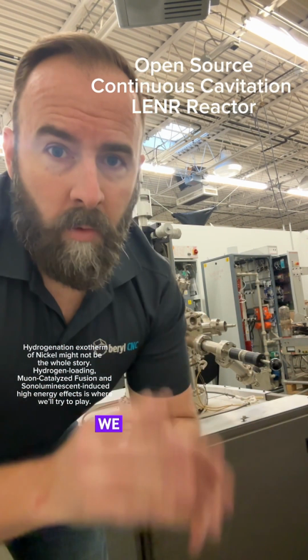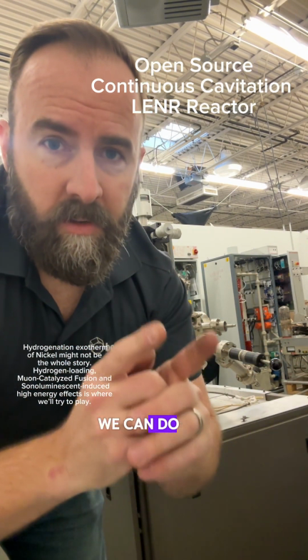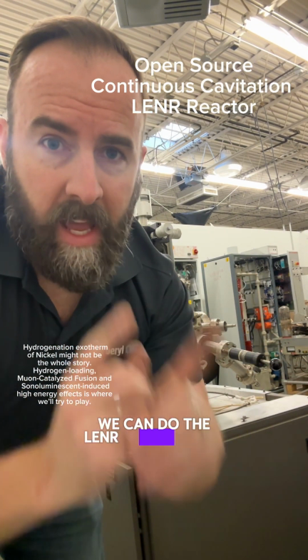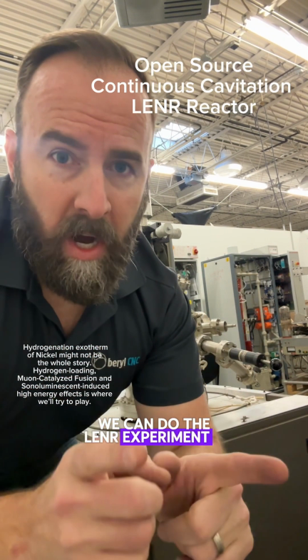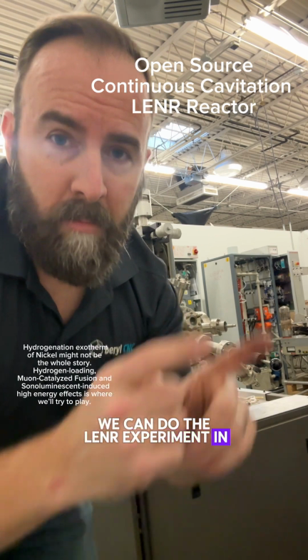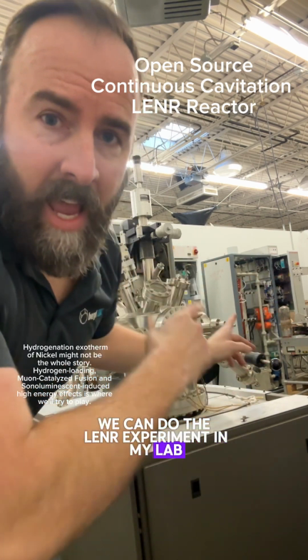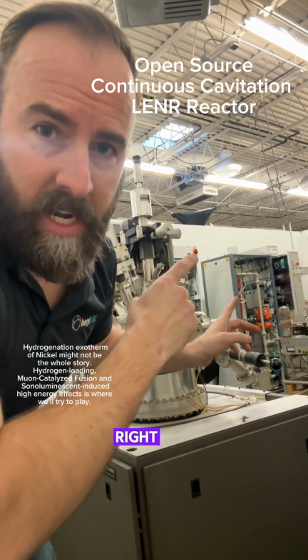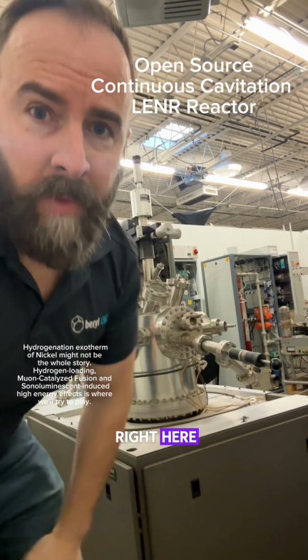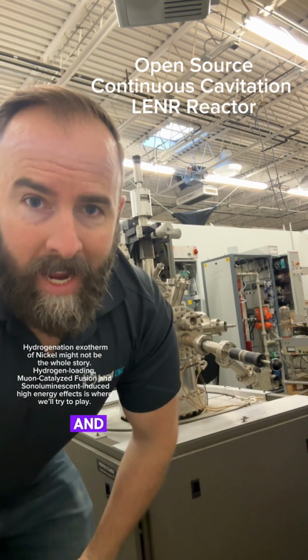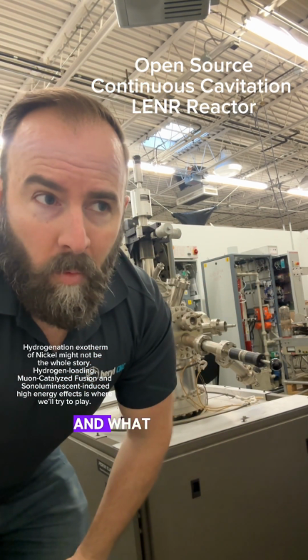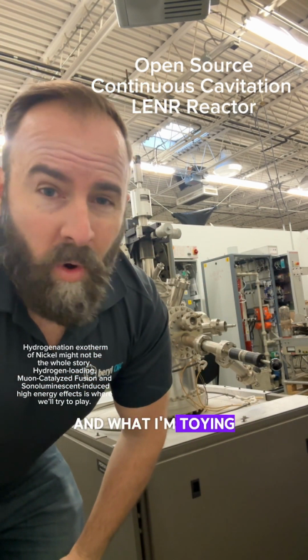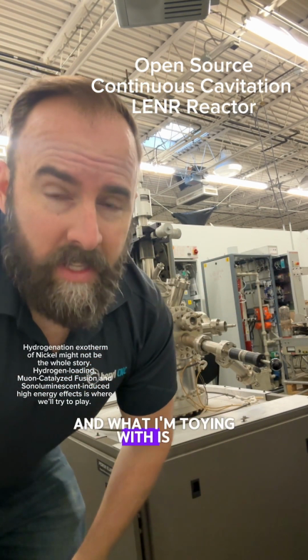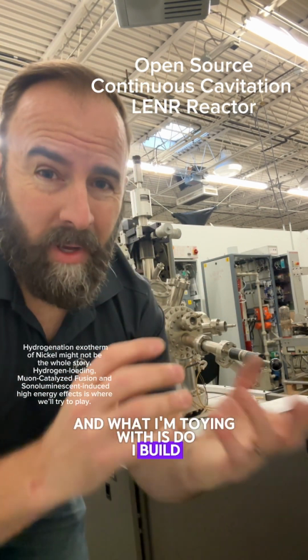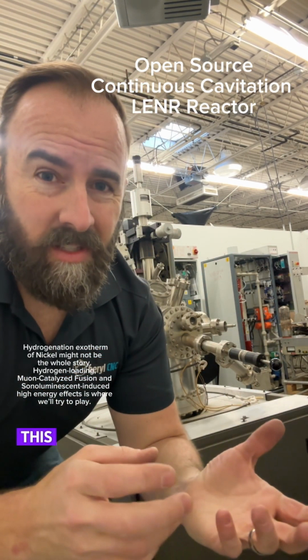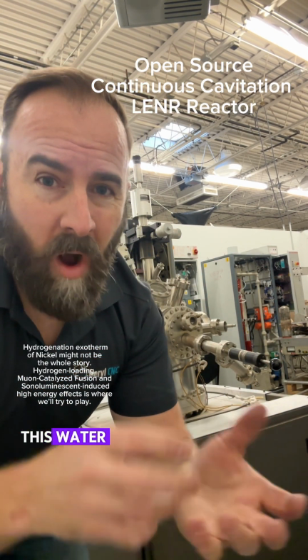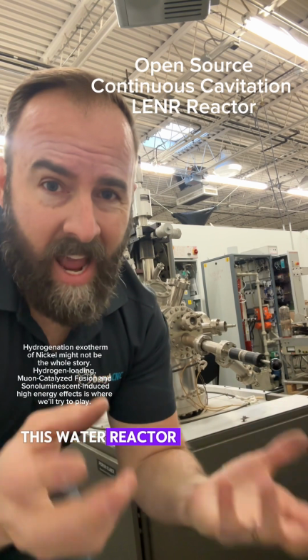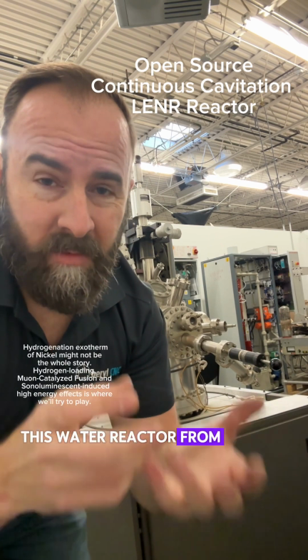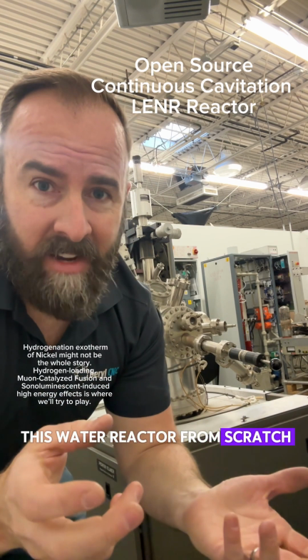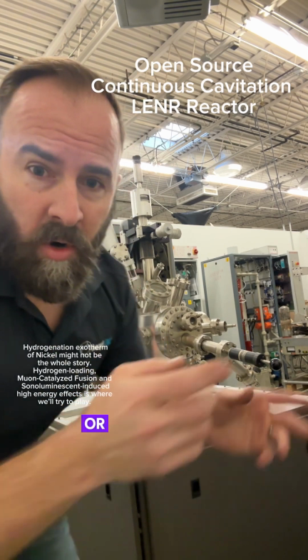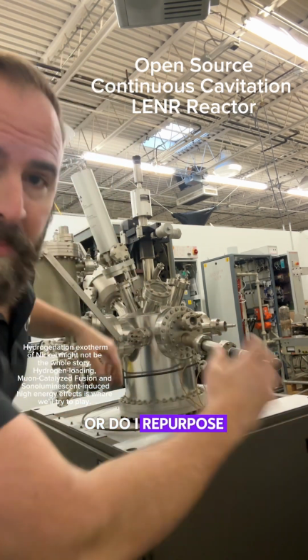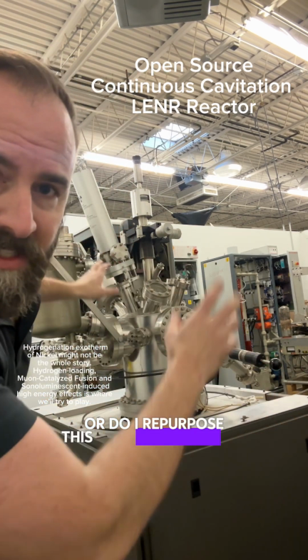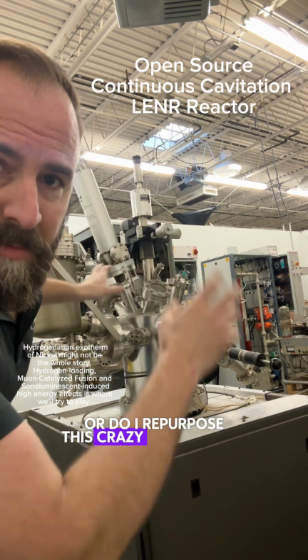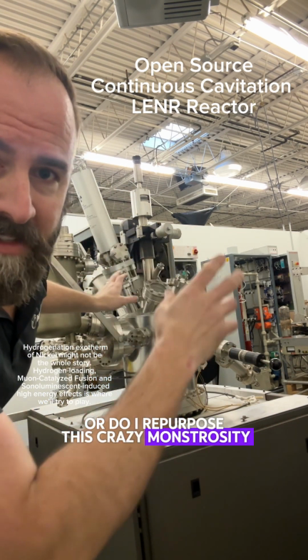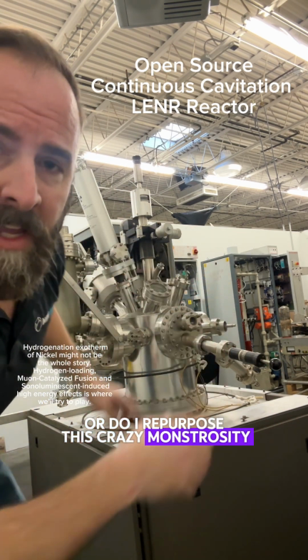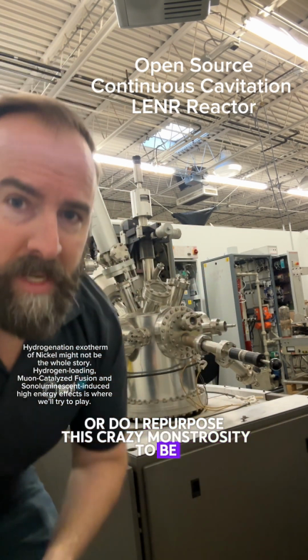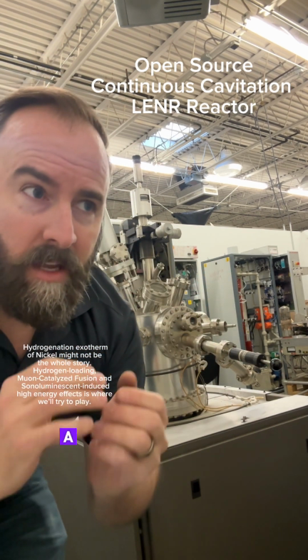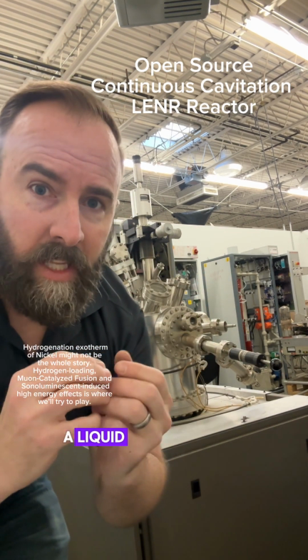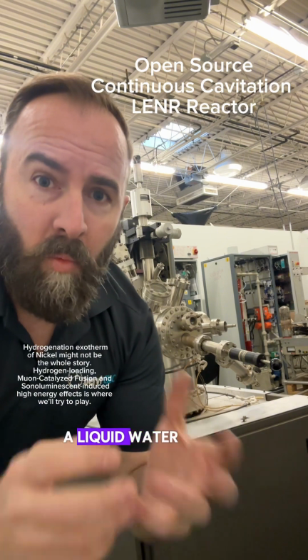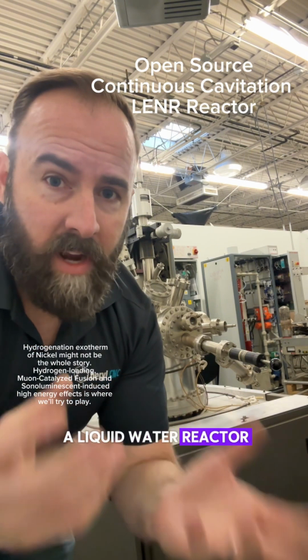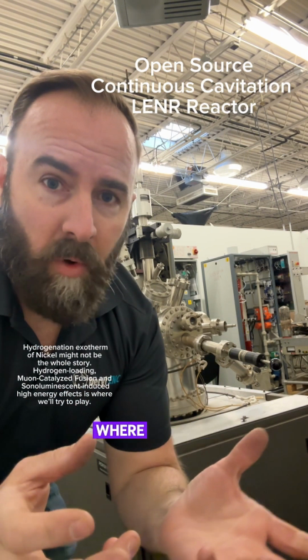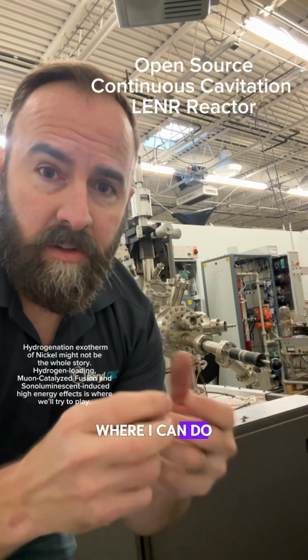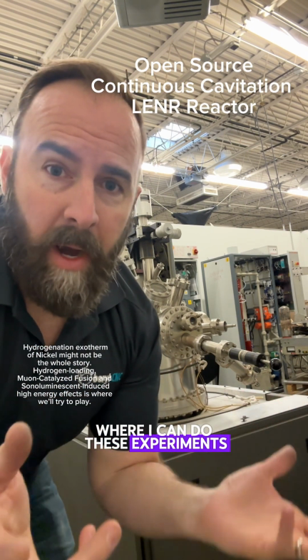We can do the LENR experiment in my lab right here, and what I'm toying with is: do I build this water reactor from scratch, or do I repurpose this crazy monstrosity to be a liquid water reactor where I can do these experiments?